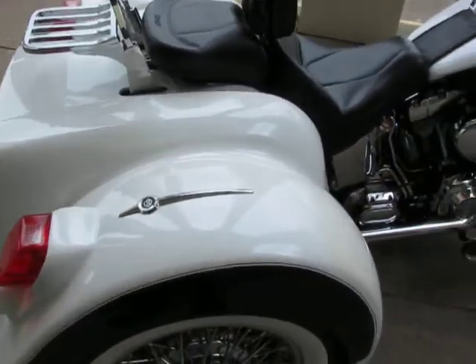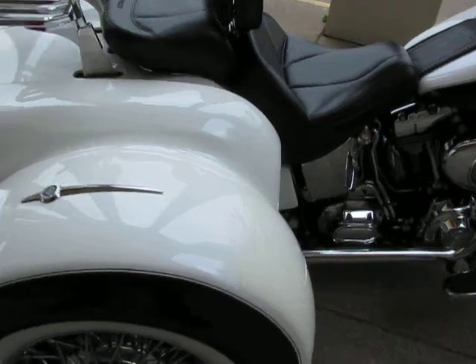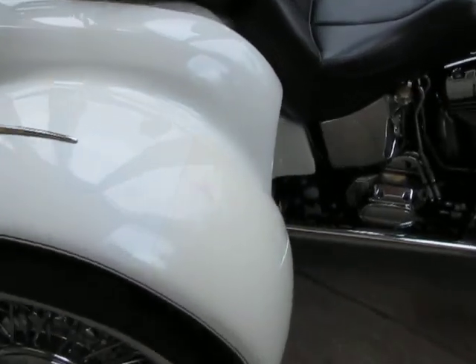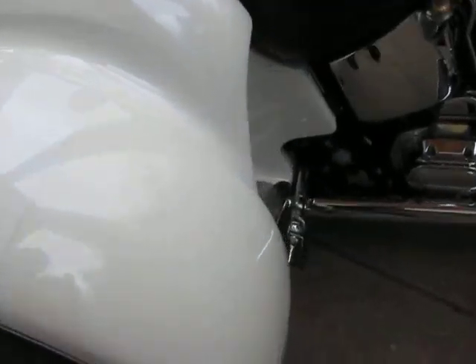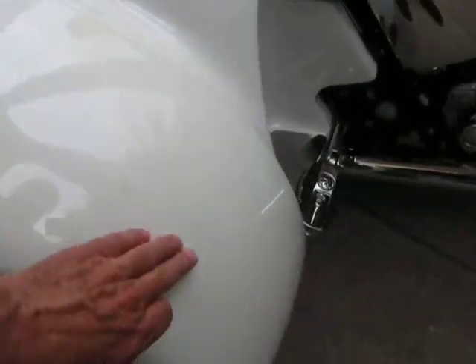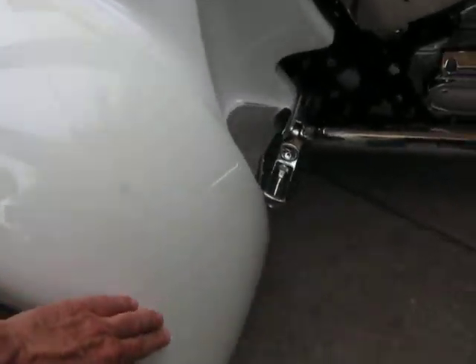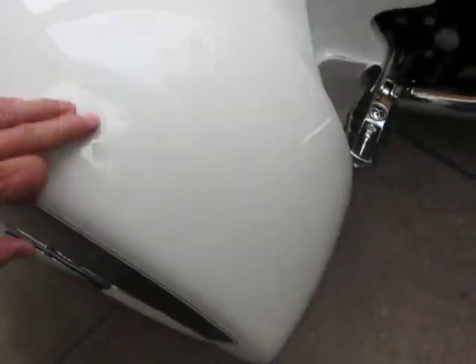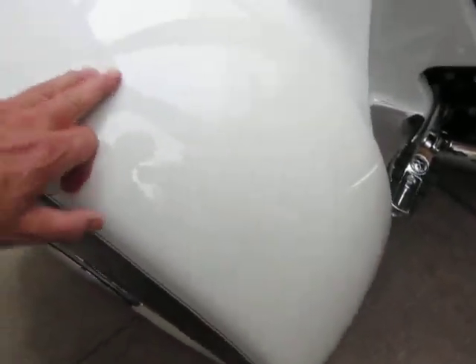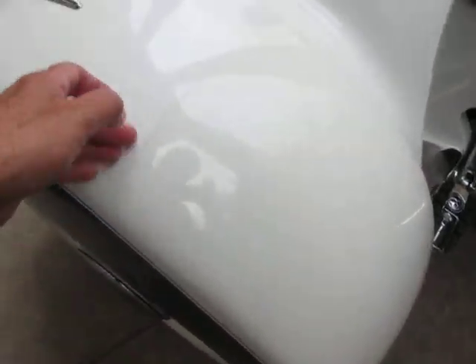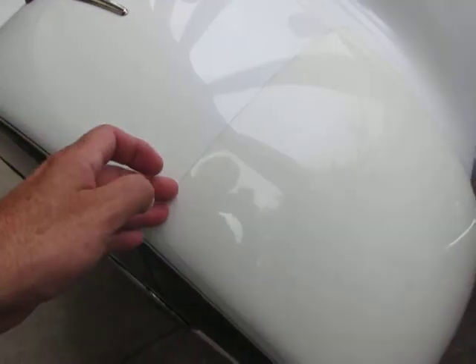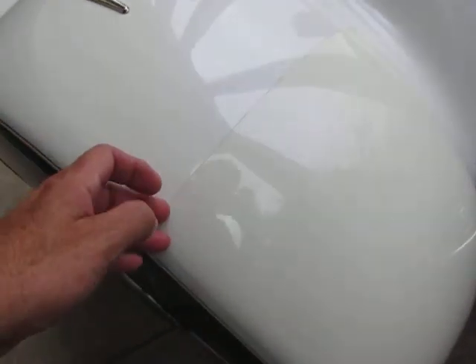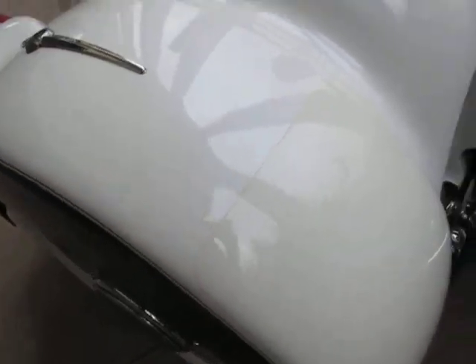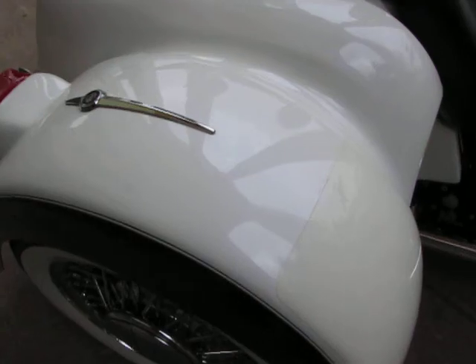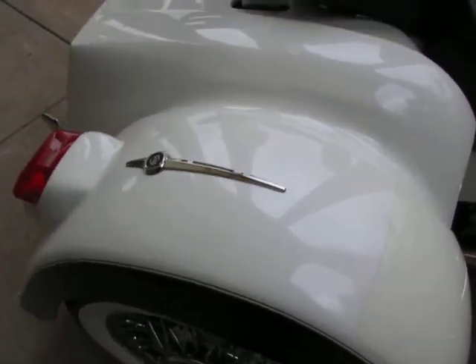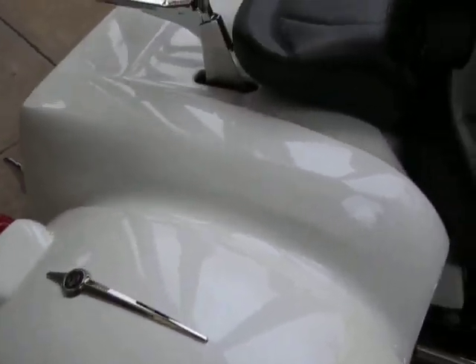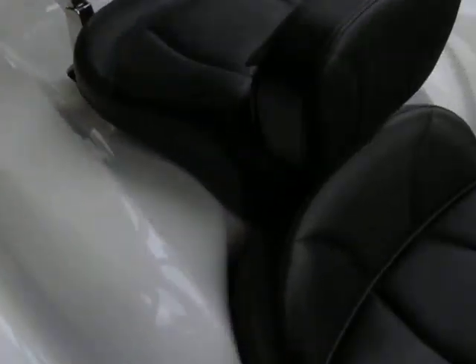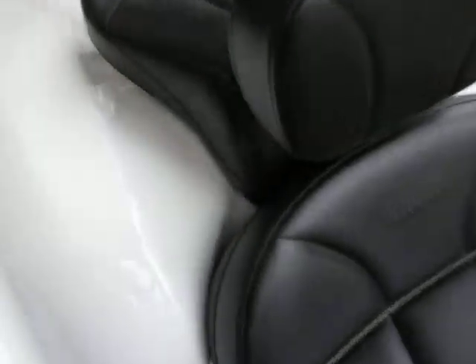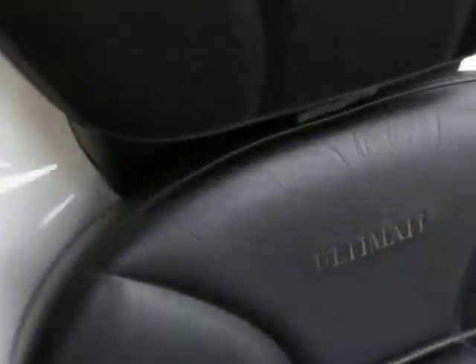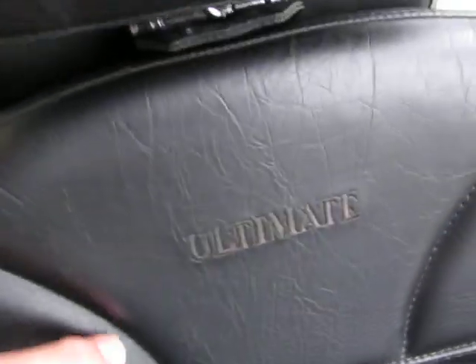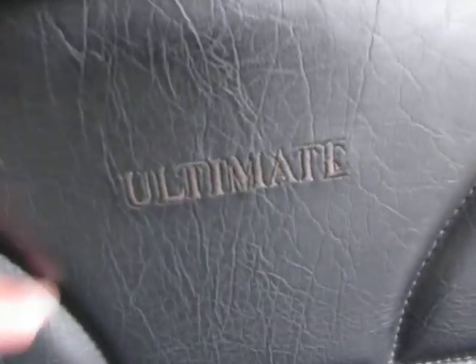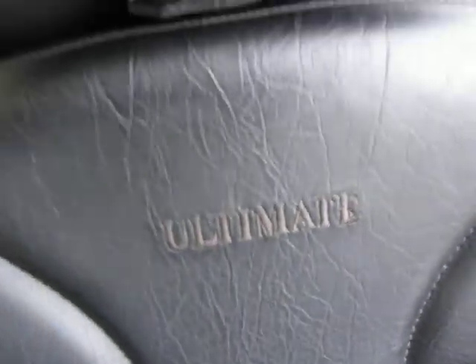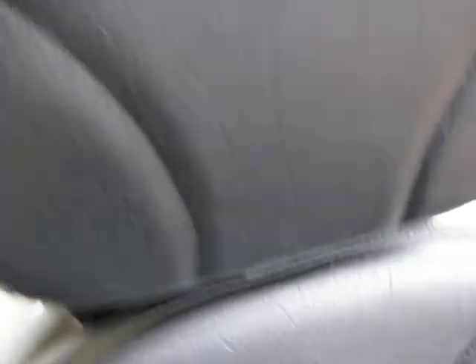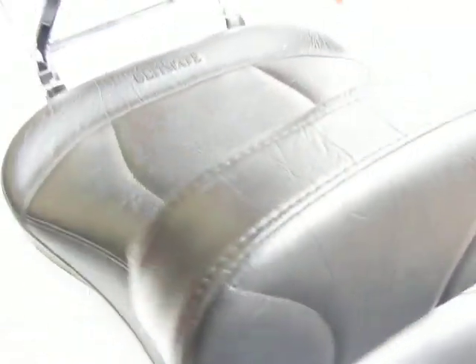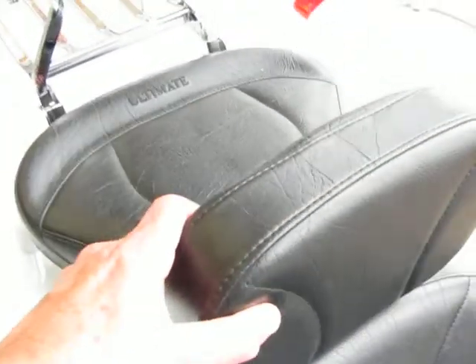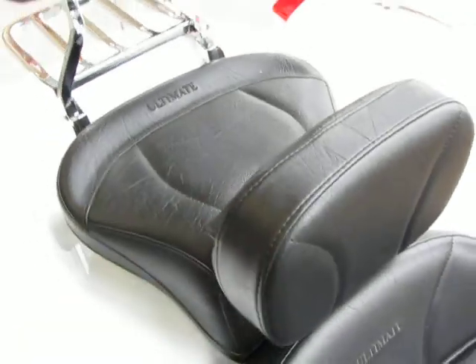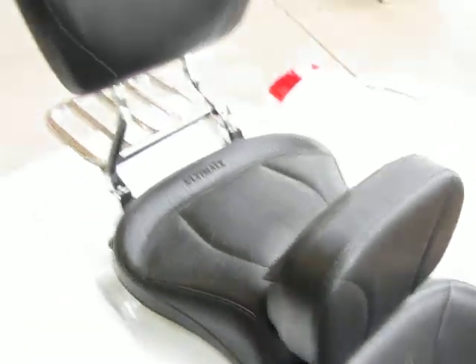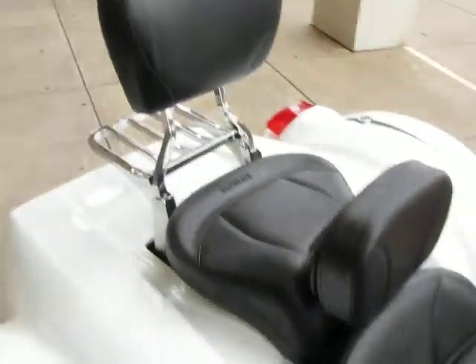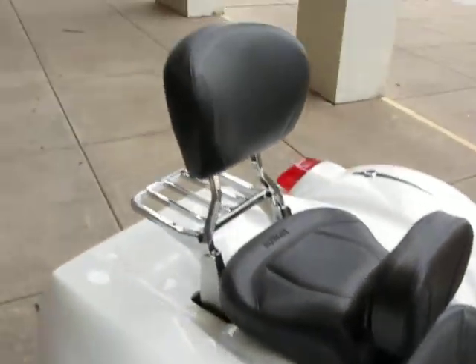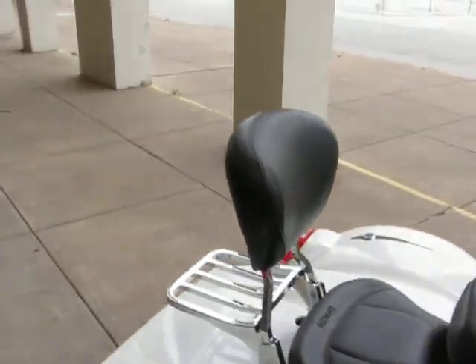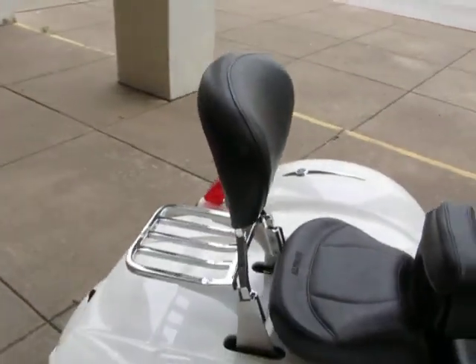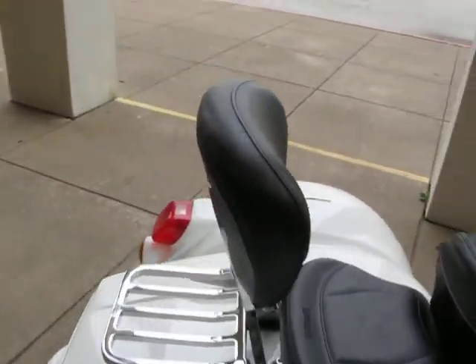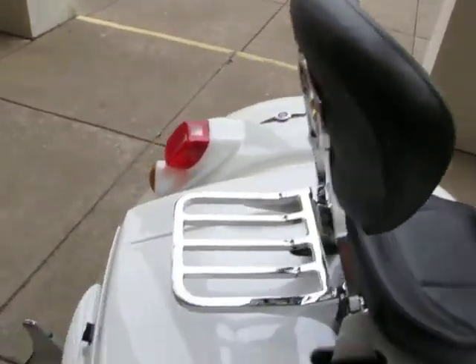It's got a stone guard here on the front of the fender to kind of protect it — it's like a plastic panel that'll peel off. The seat is an ultimate seat, it's stitched in, and it's got a backrest for the rider as well as a Harley-Davidson backrest for the passenger.